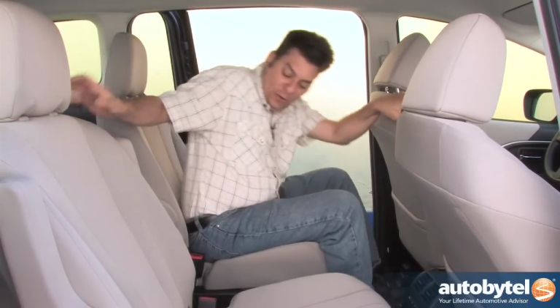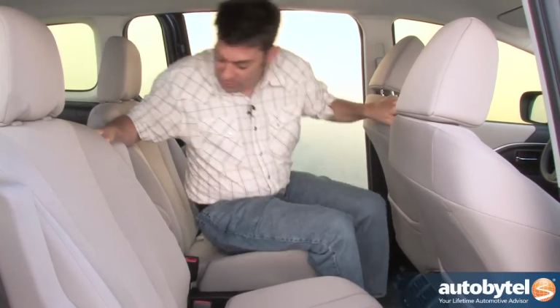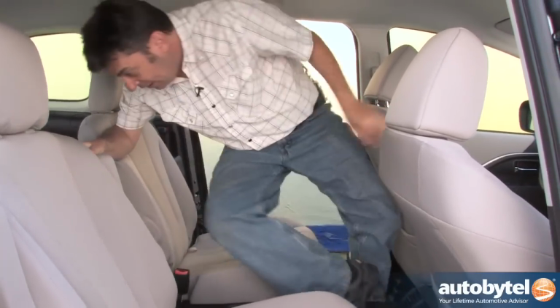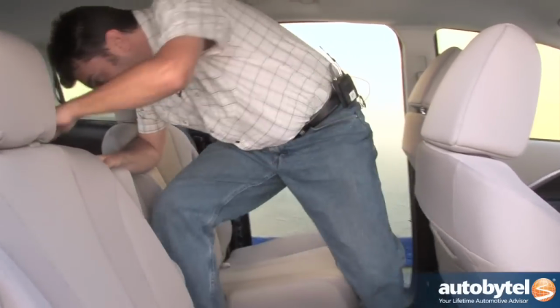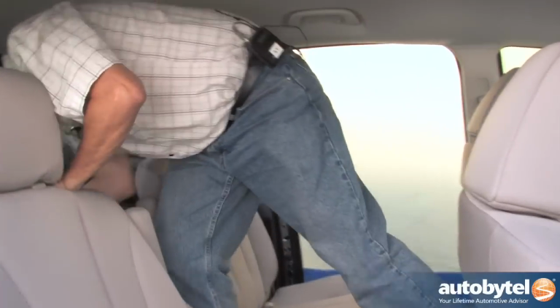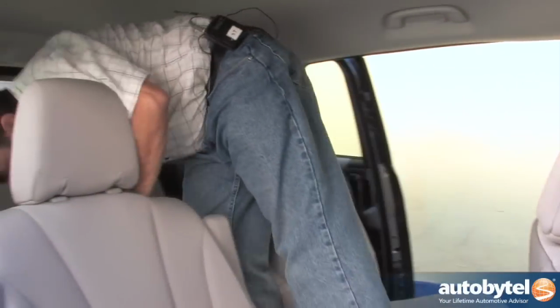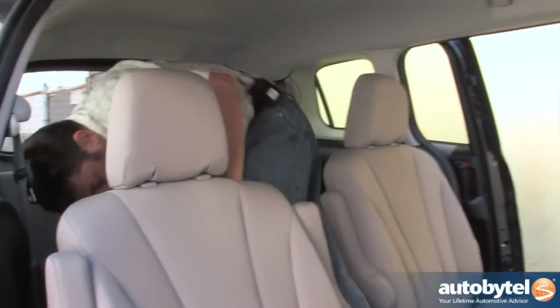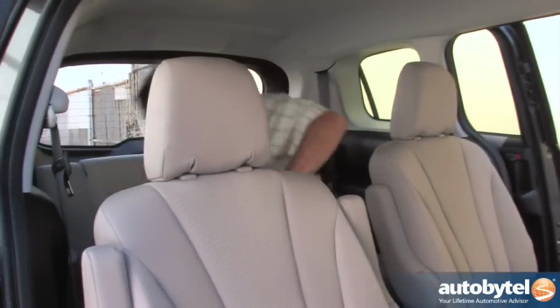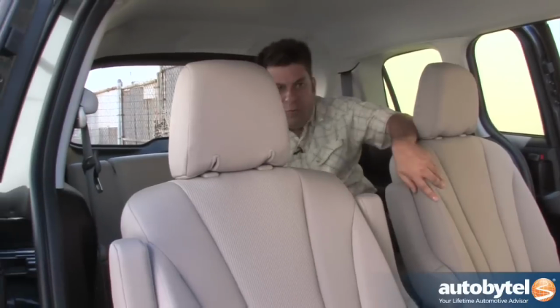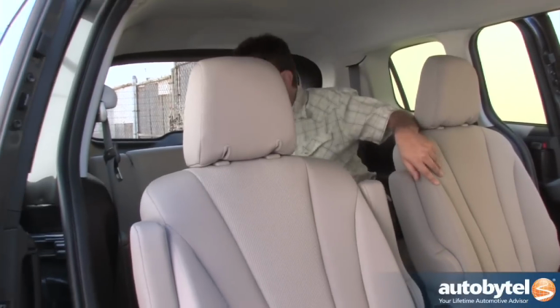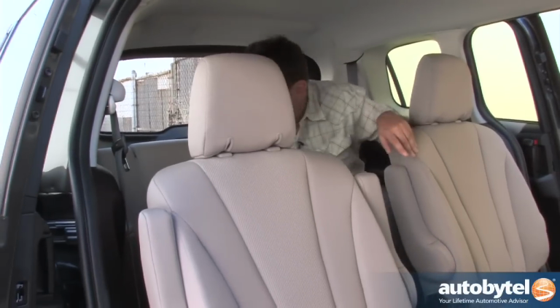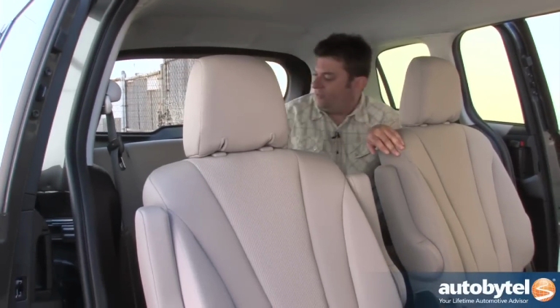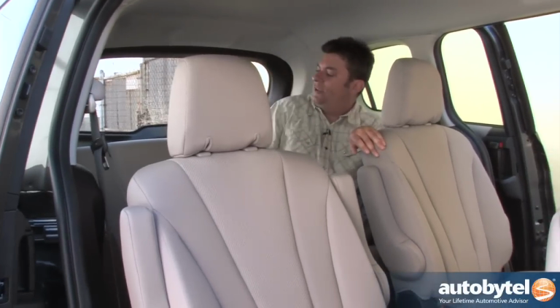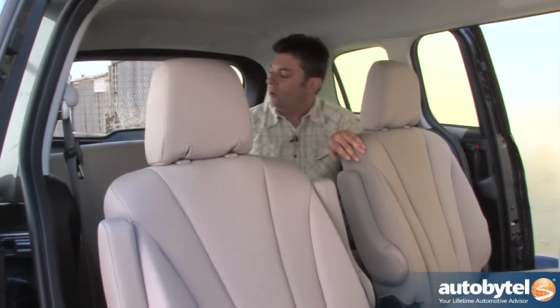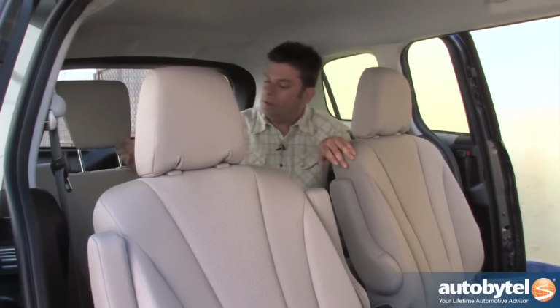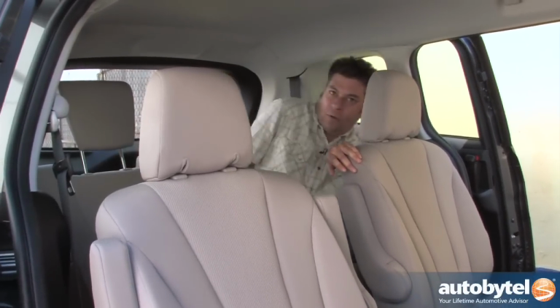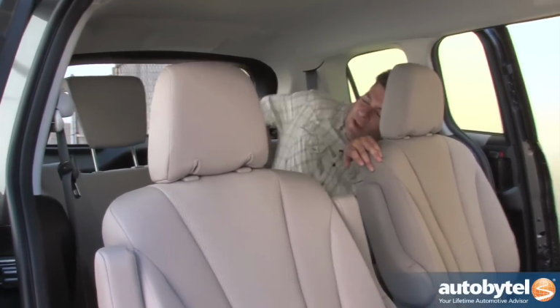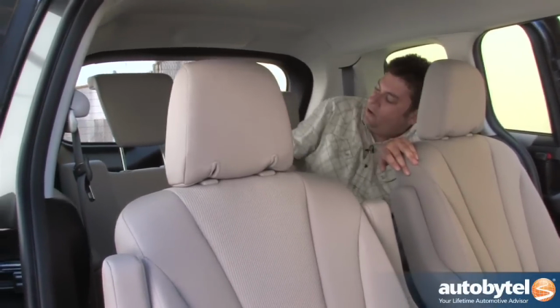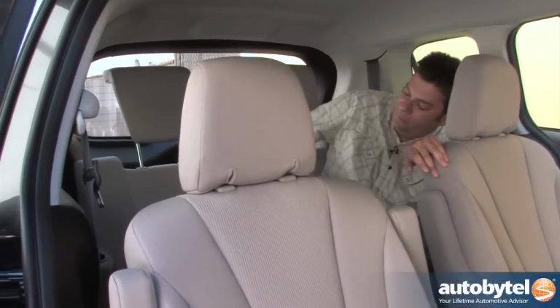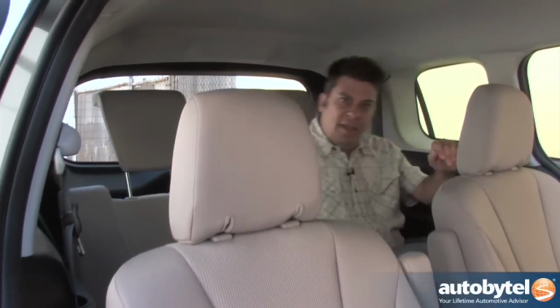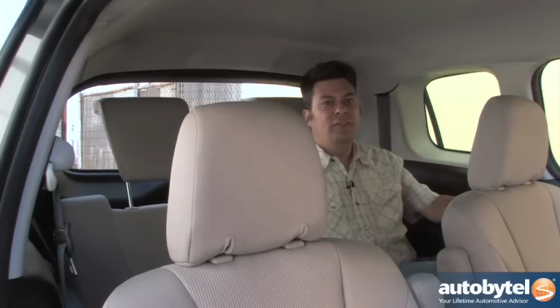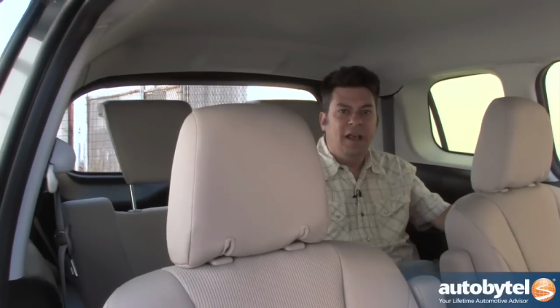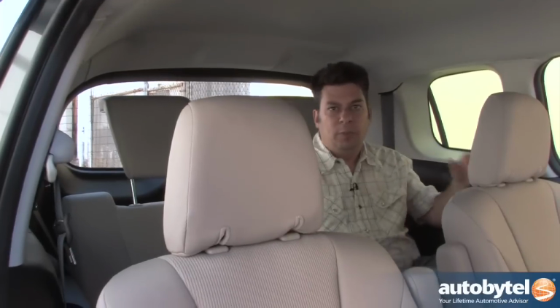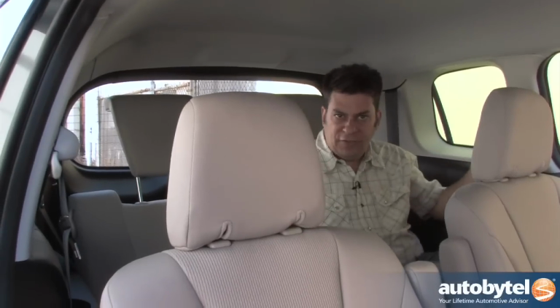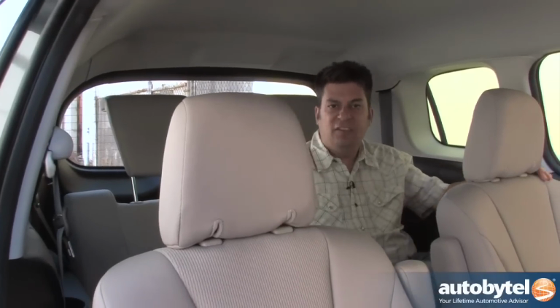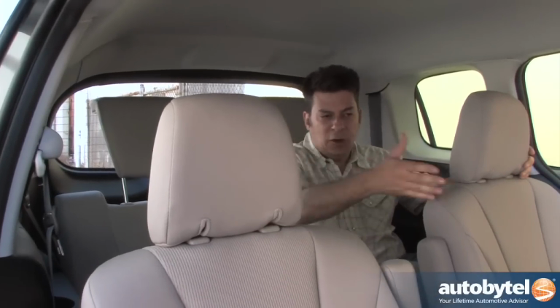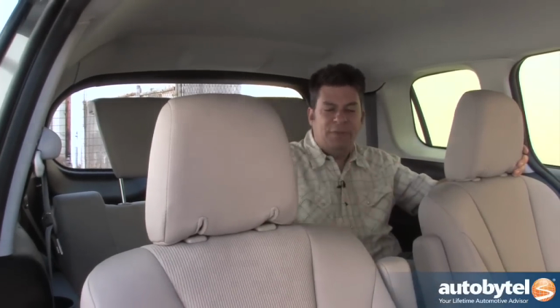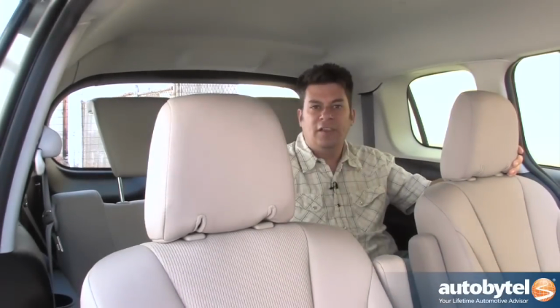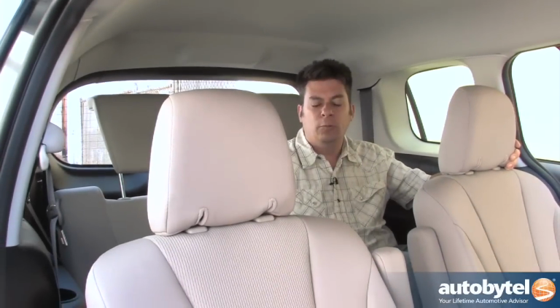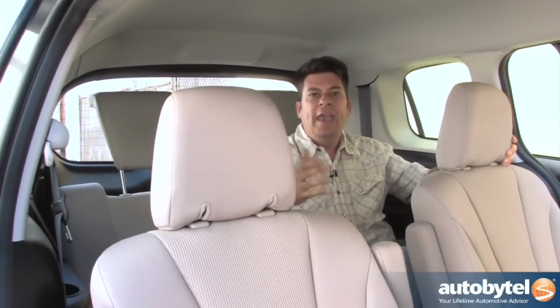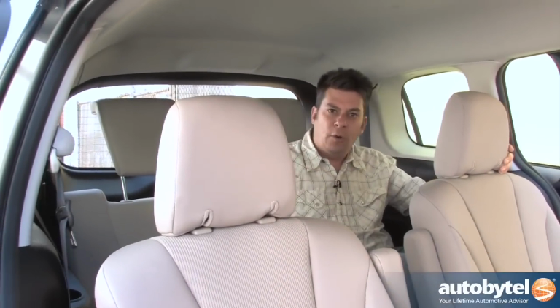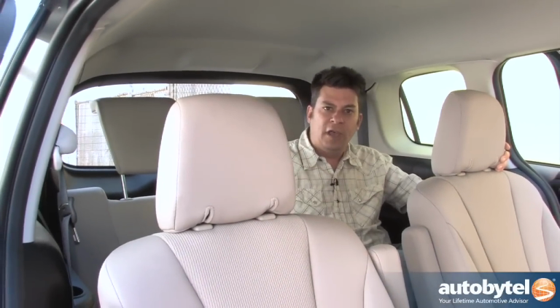And of course you have a third row seat, which is not bad. You've got these little Star Wars Clone Wars headrests here. It's fairly comfortable — you can stick the kids back here, put the in-laws in the middle row, and you are good to go.